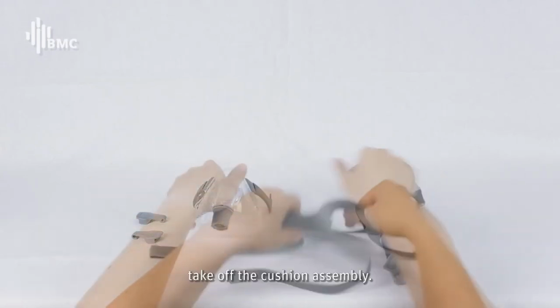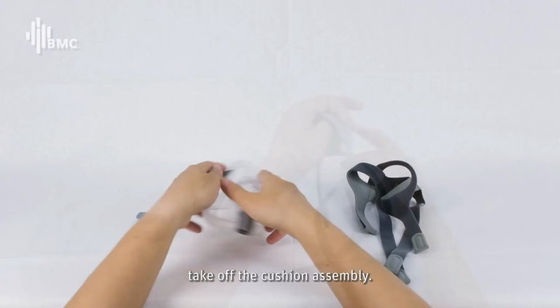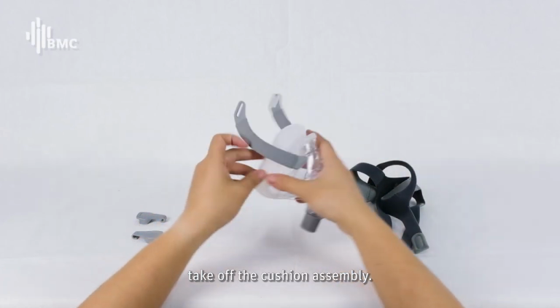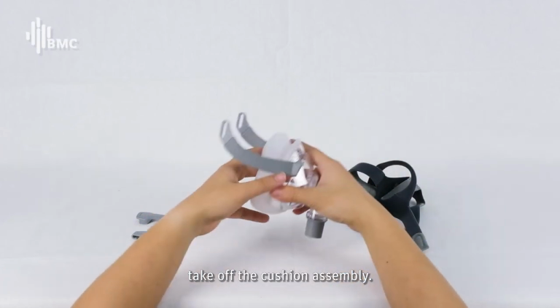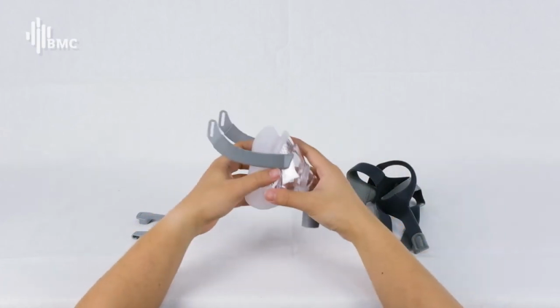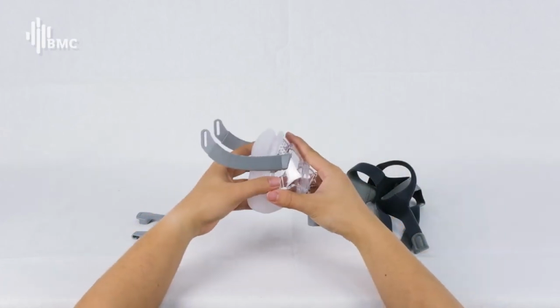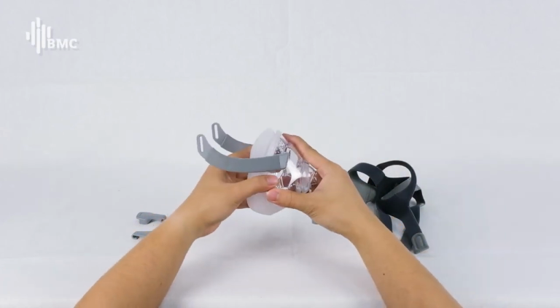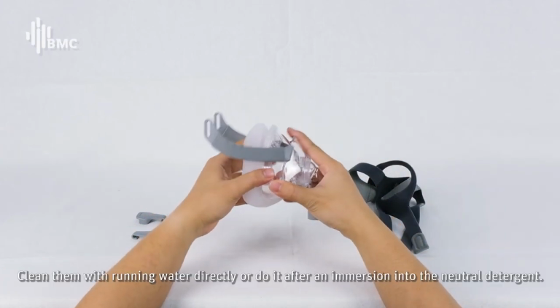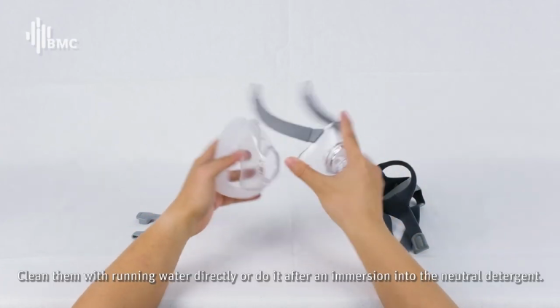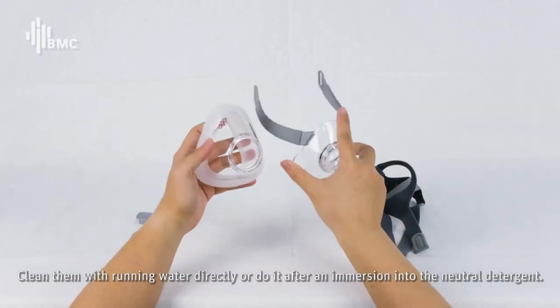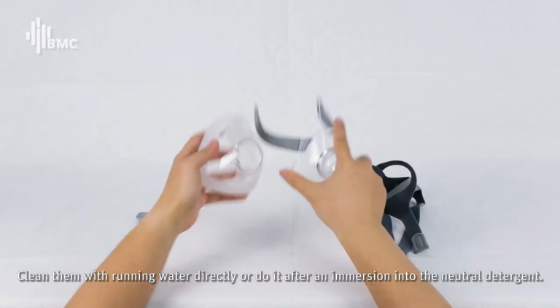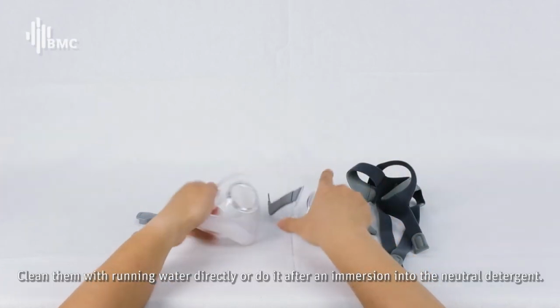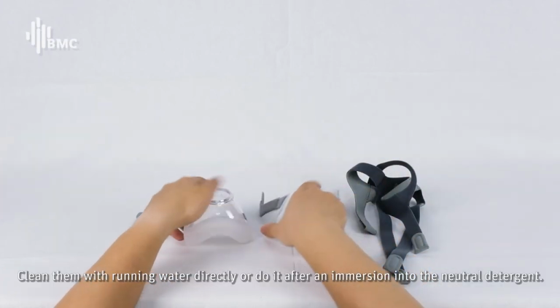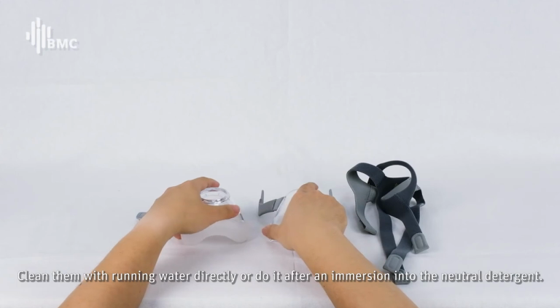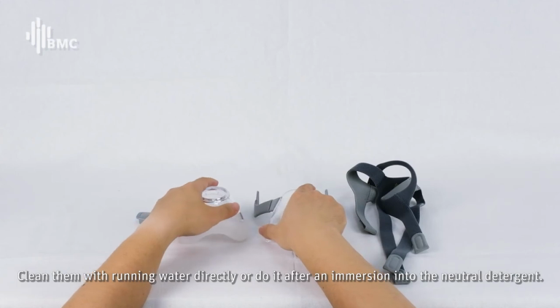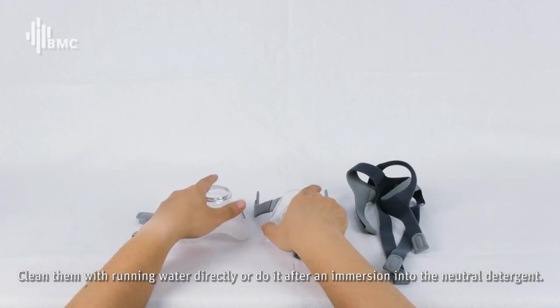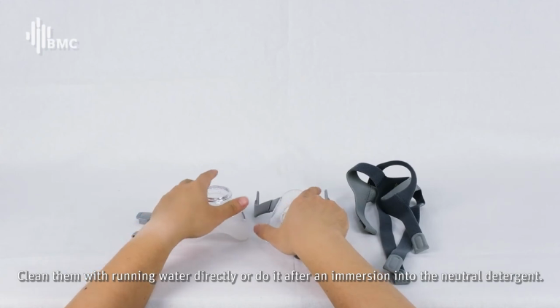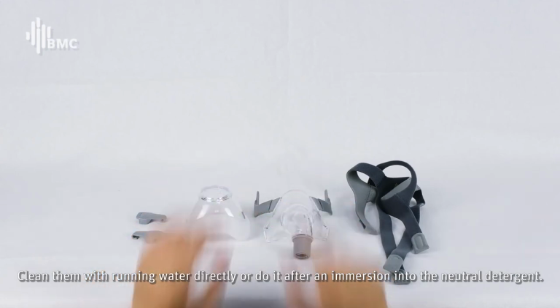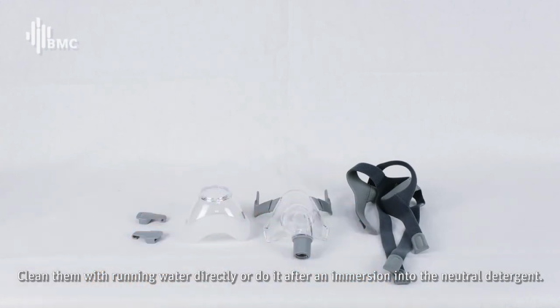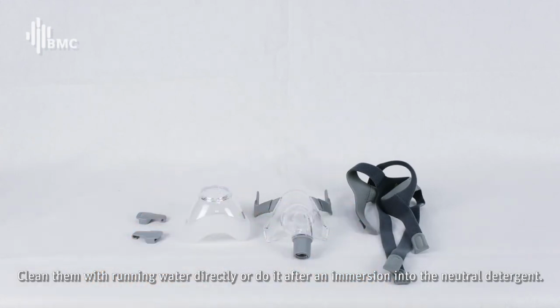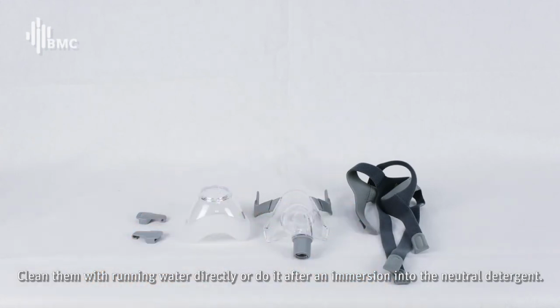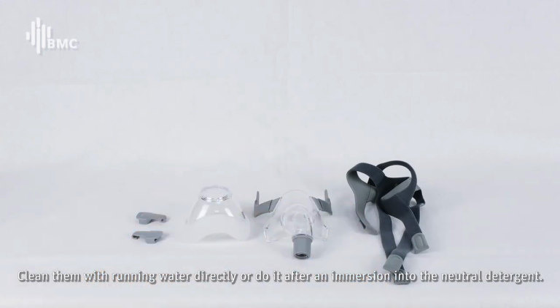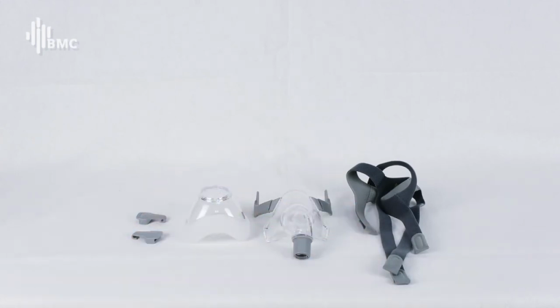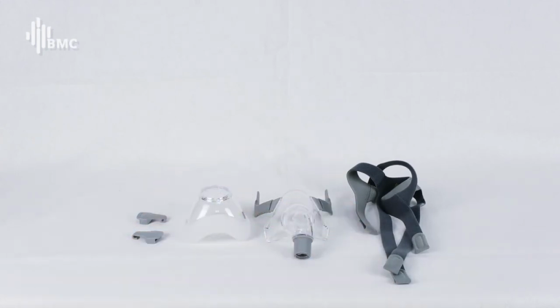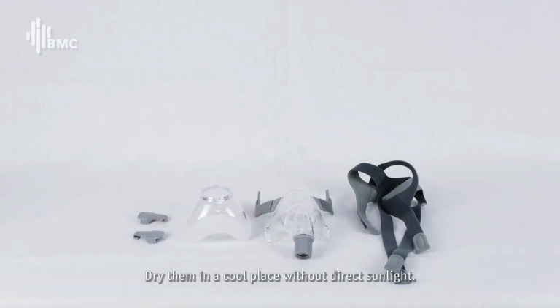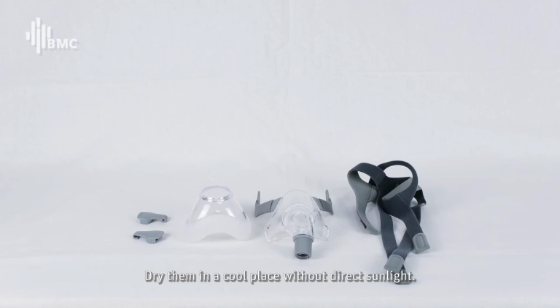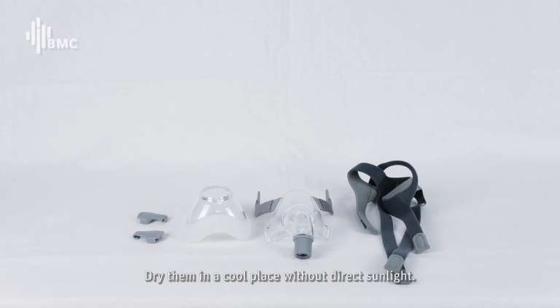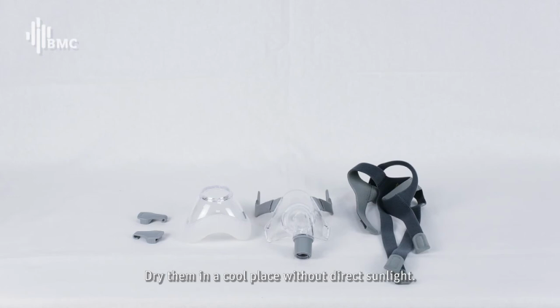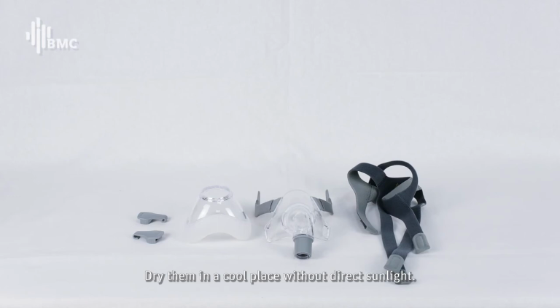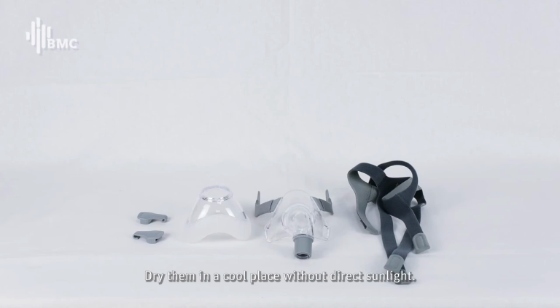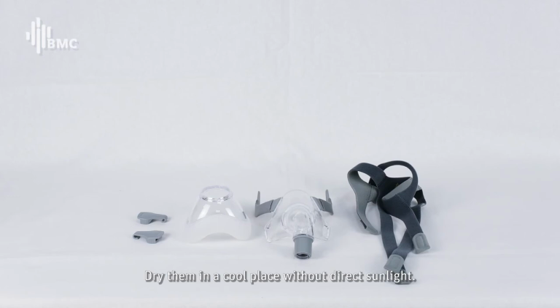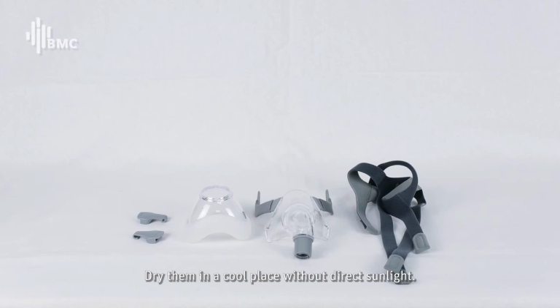Take off the cushion assembly. Clean them with running water directly, or after immersion into neutral detergent. Dry them in a cool place without direct sunlight.